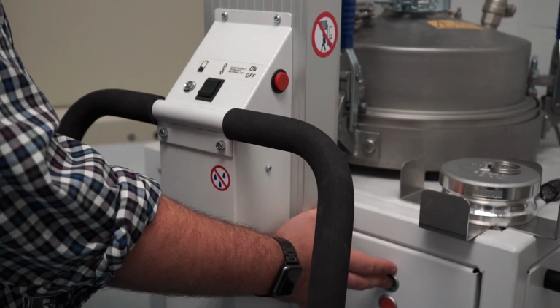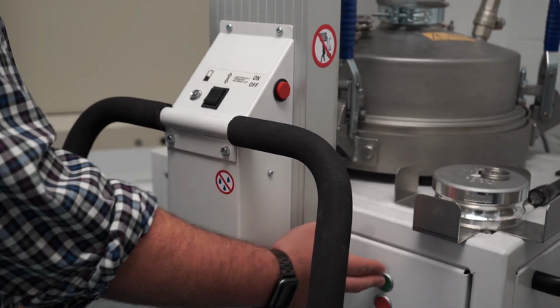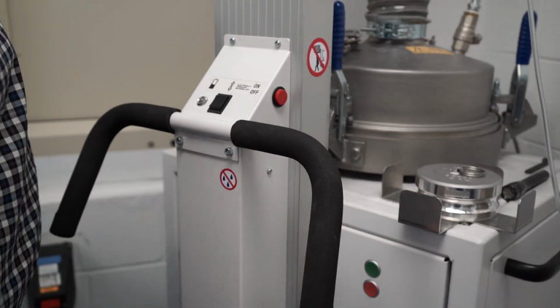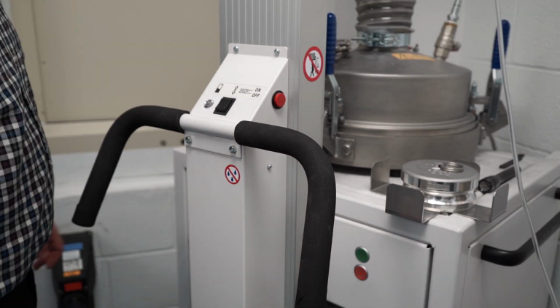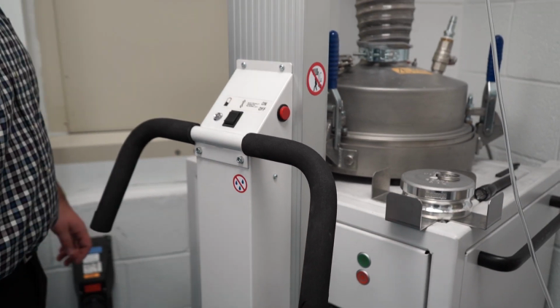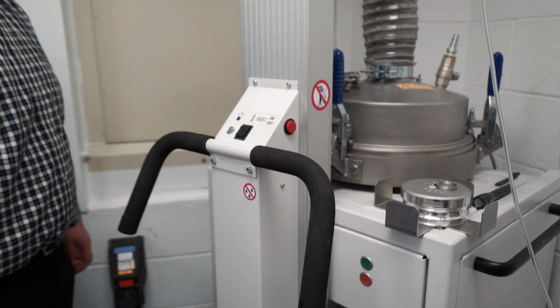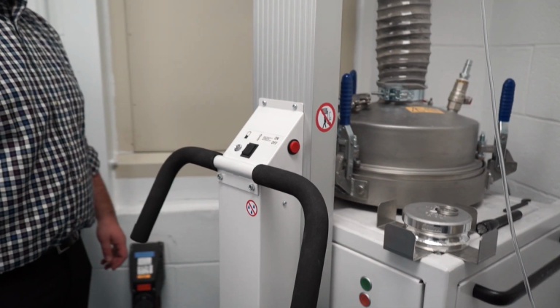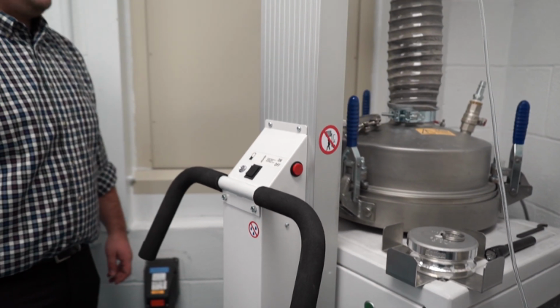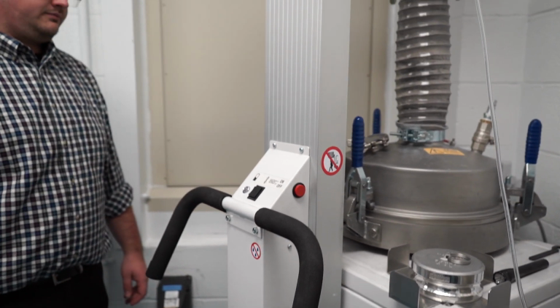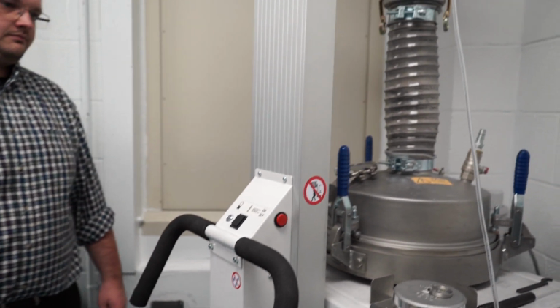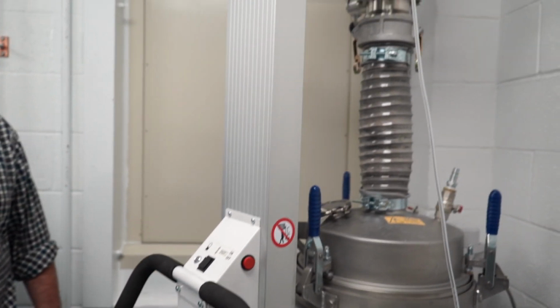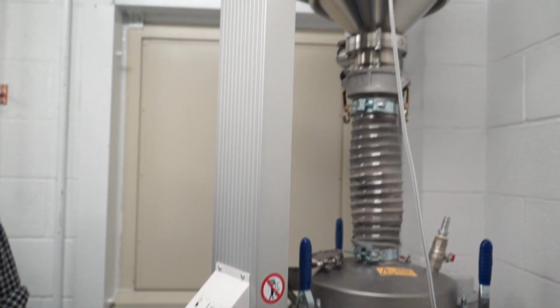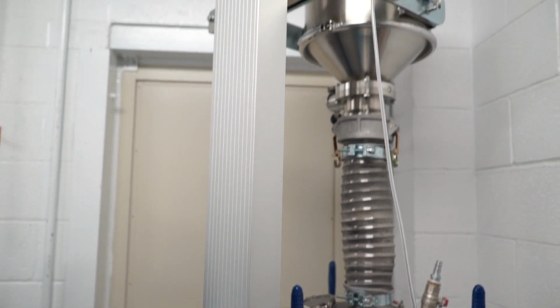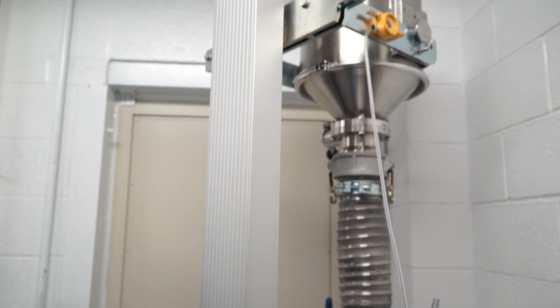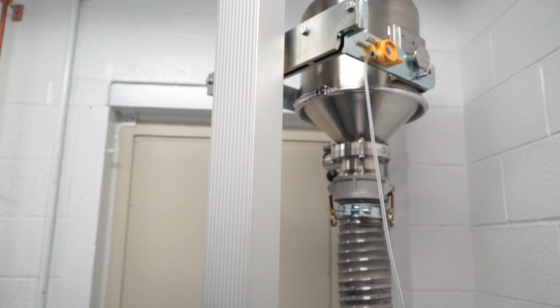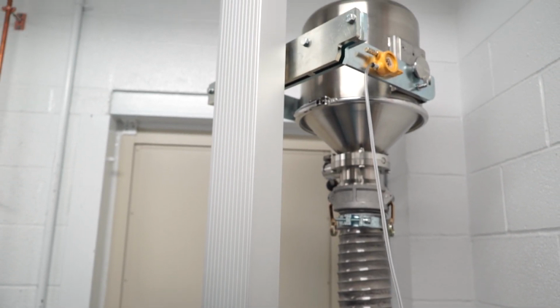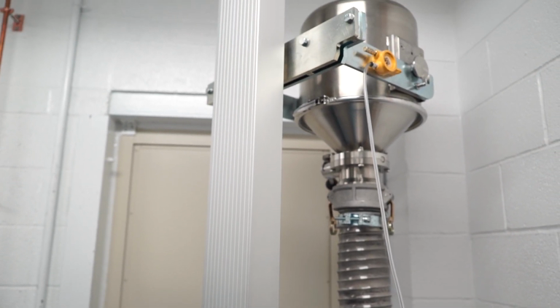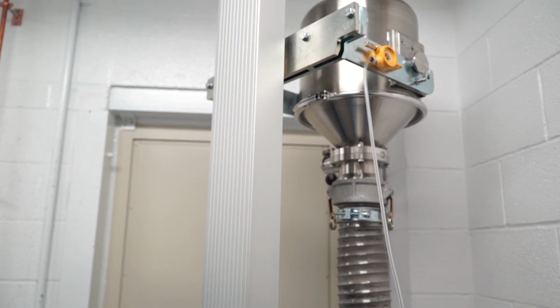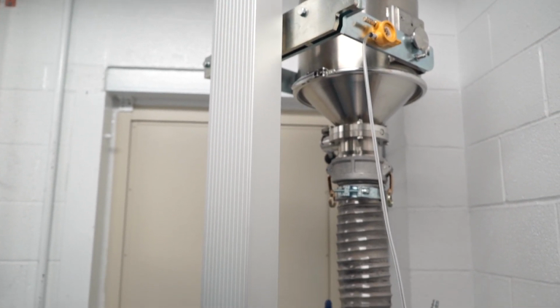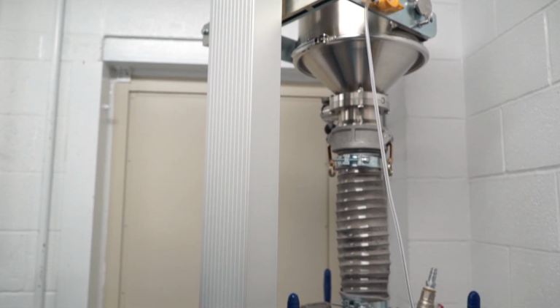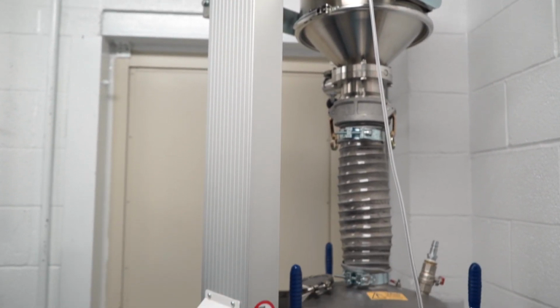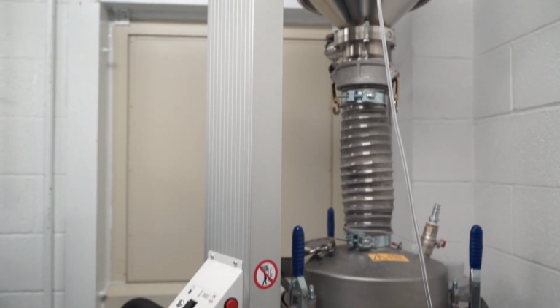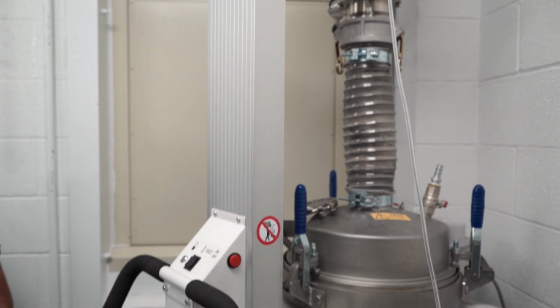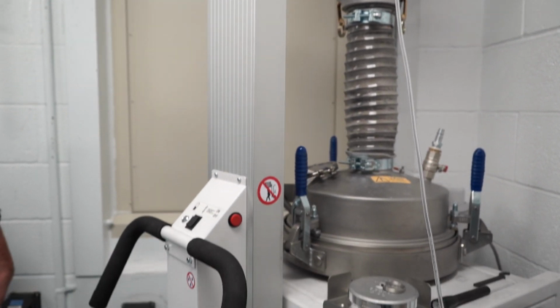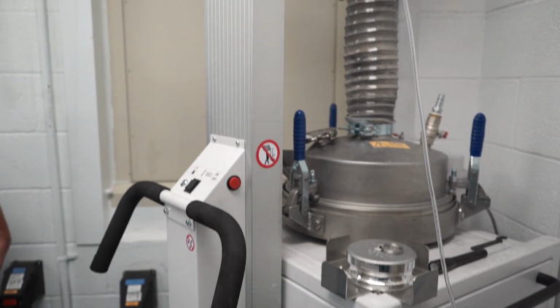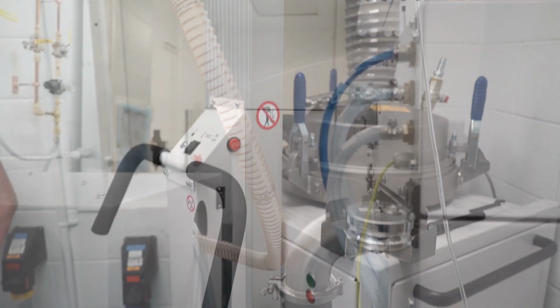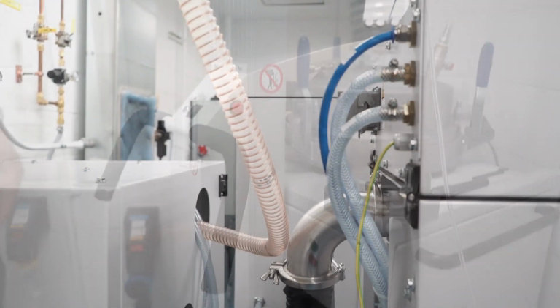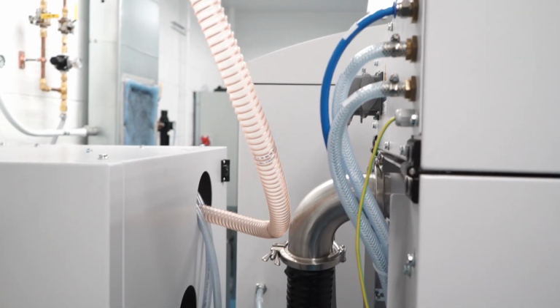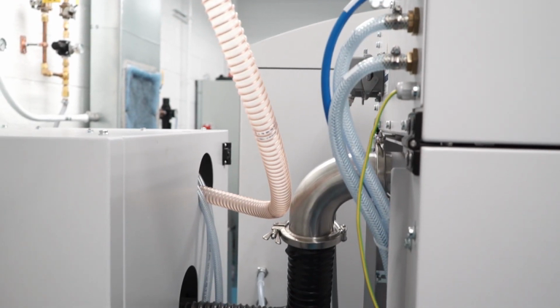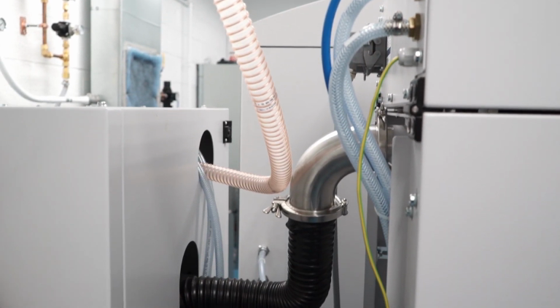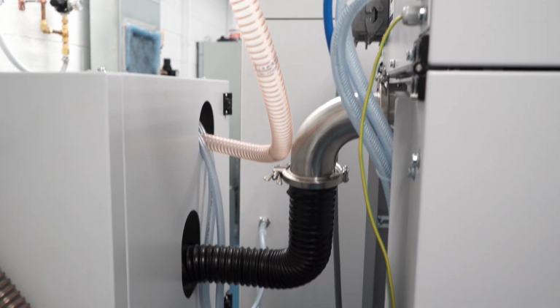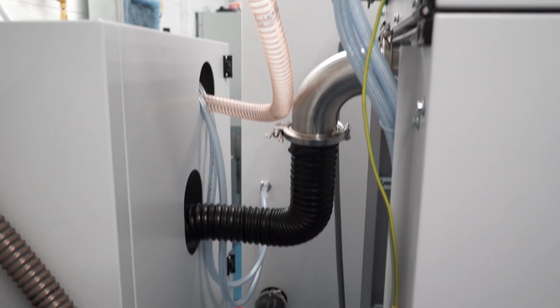Once your part is done, it's actually in a vat of powder. That powder is removed, it can be cleaned and actually reused in a sieving process, so there's not a lot of waste in the process — we can reuse a lot of what we put in the machine.